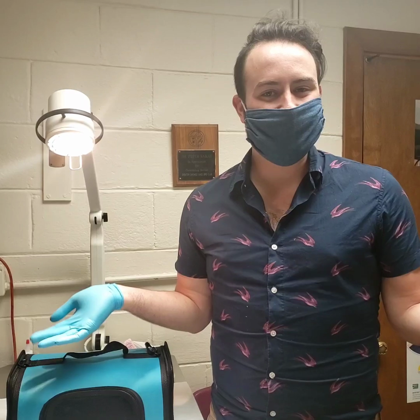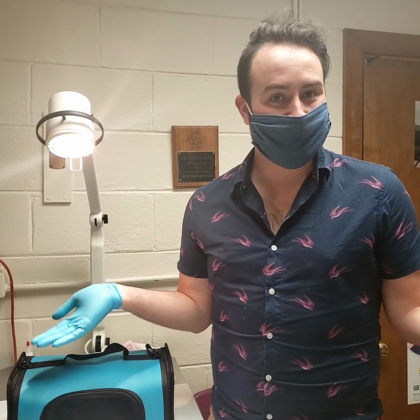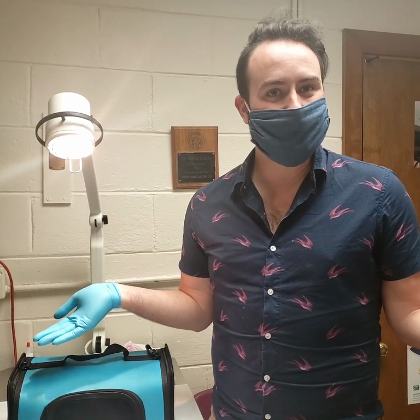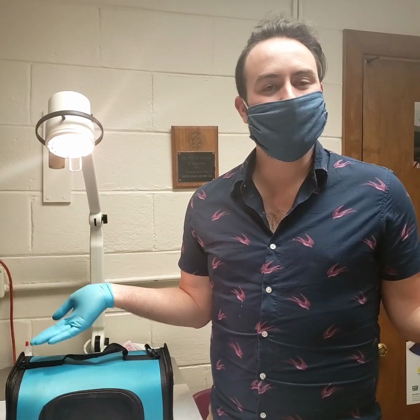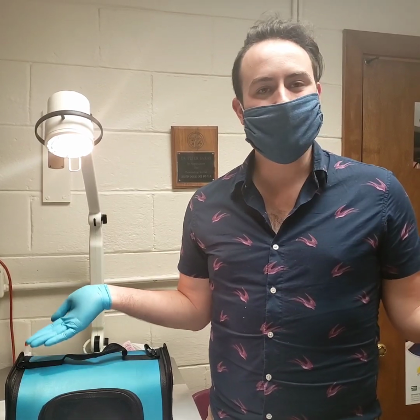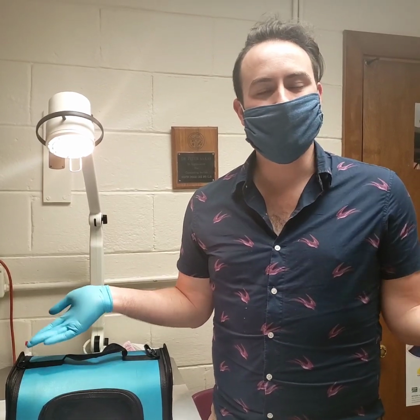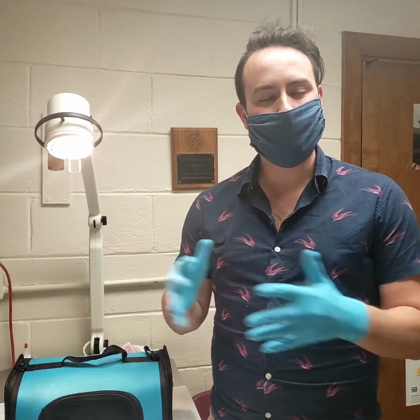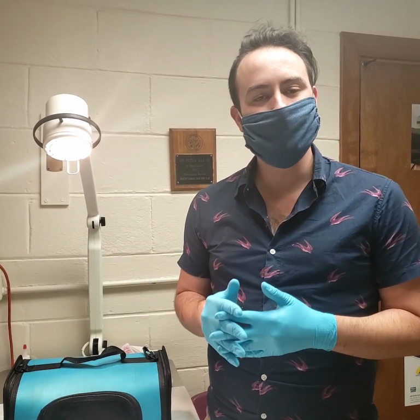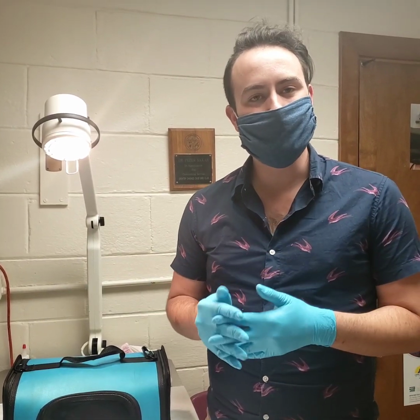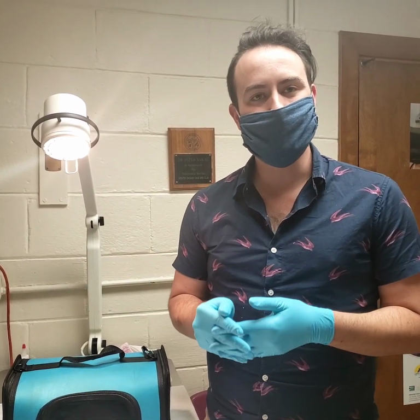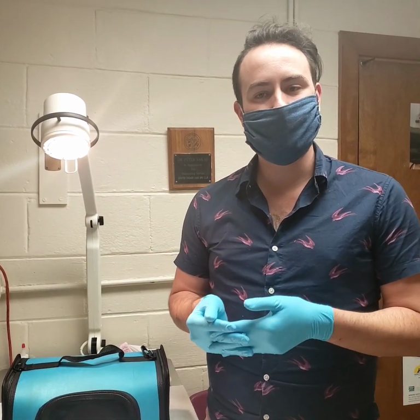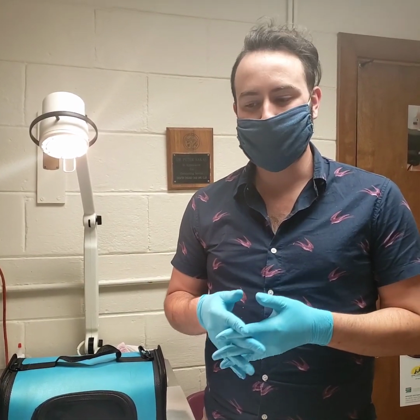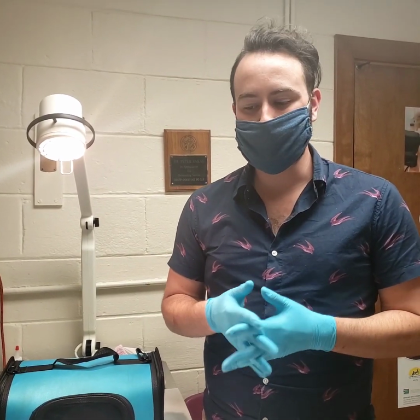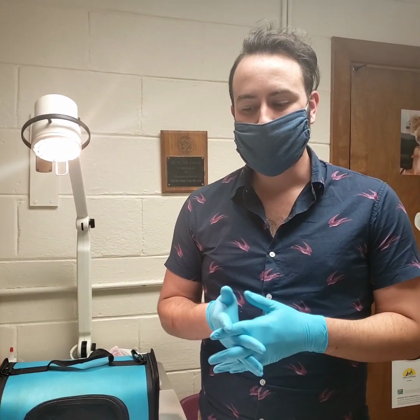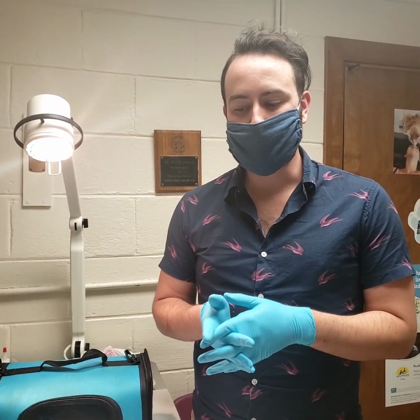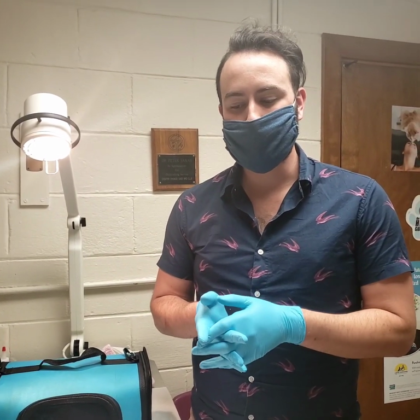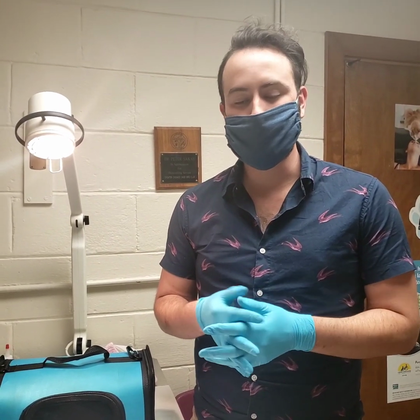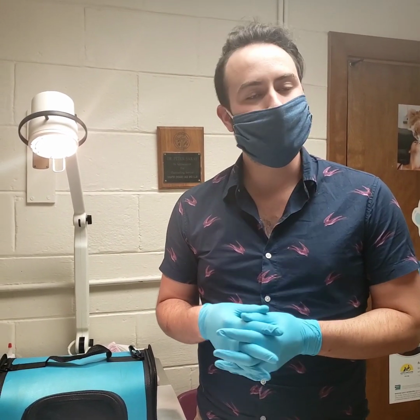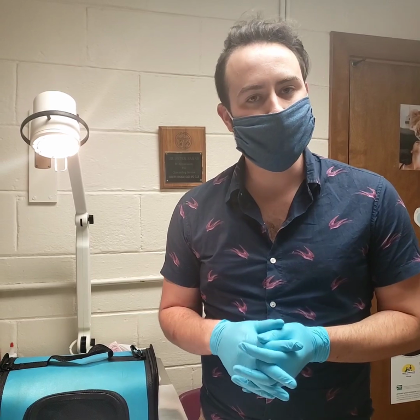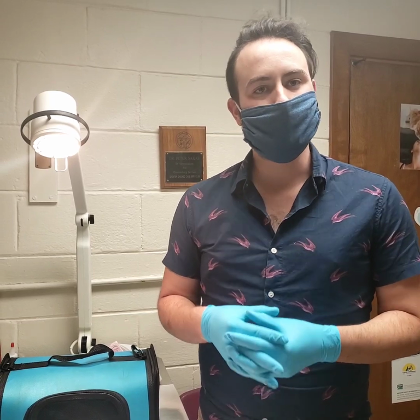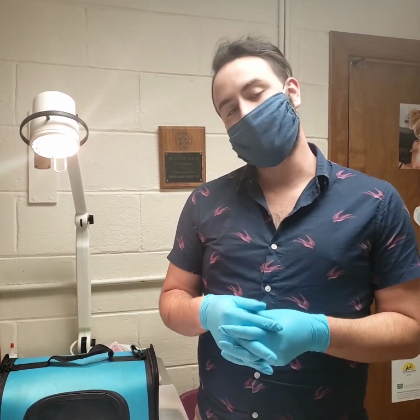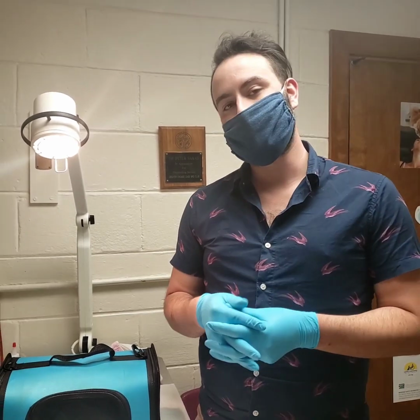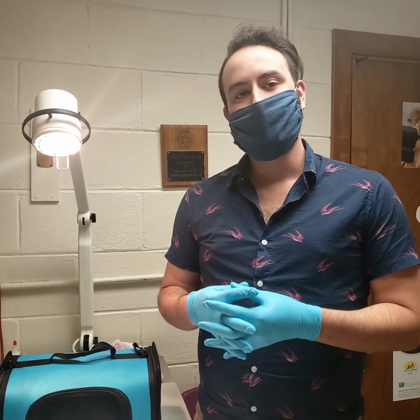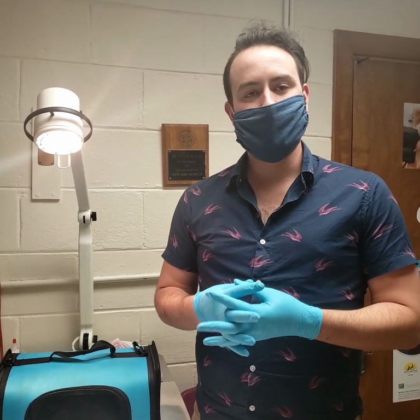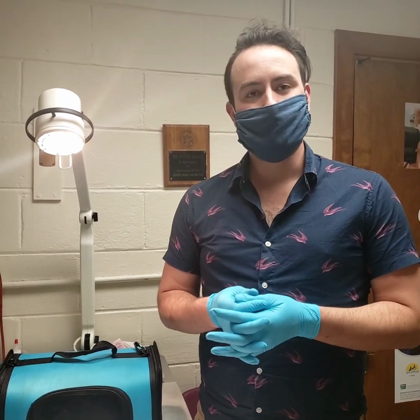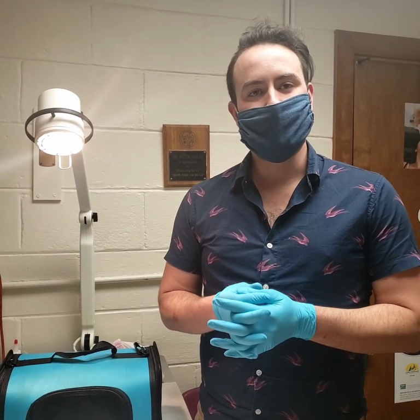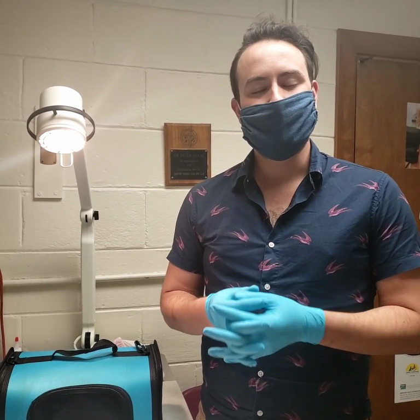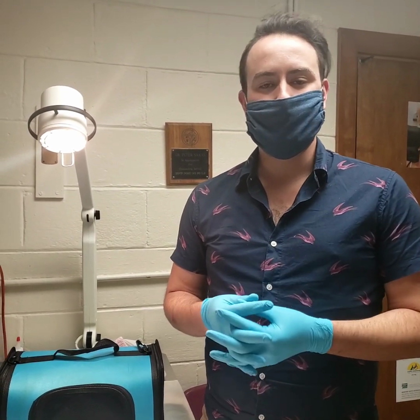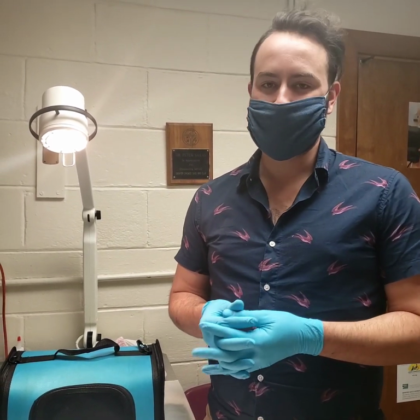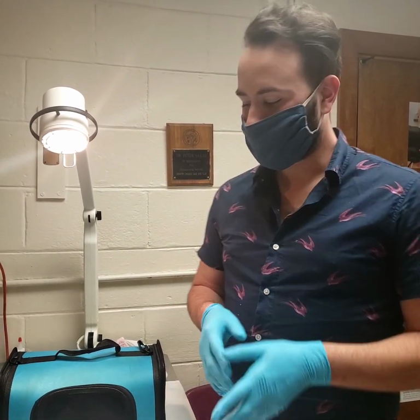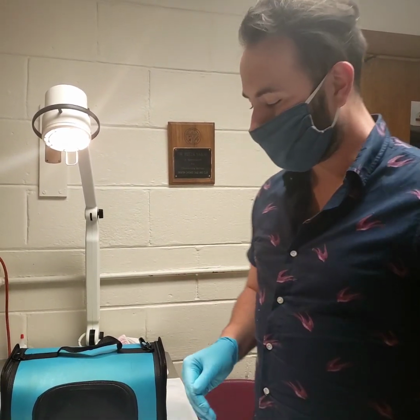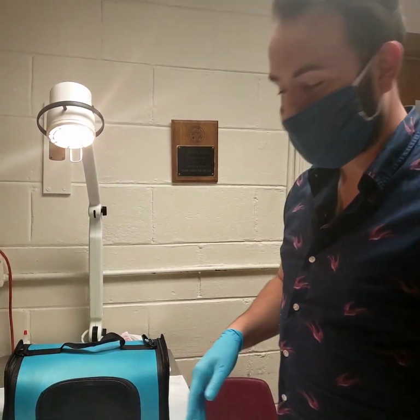This is Dr. Klein. We're going to demonstrate how to do a beak trim today on a minor beak male occlusion on this budgie named Merlin, this cute little guy.